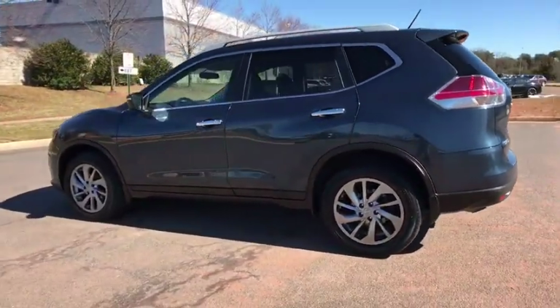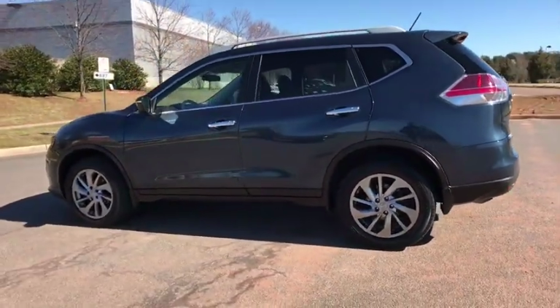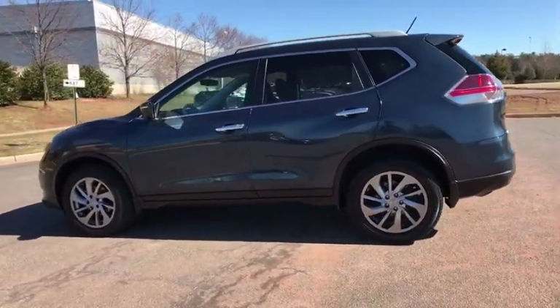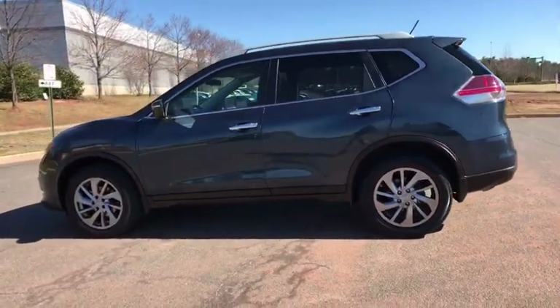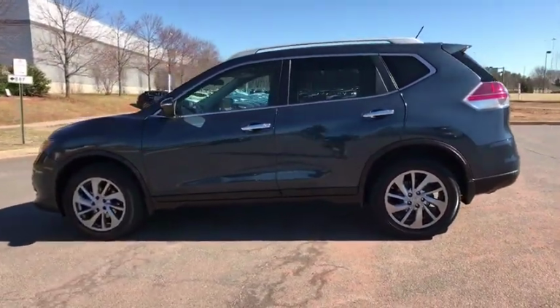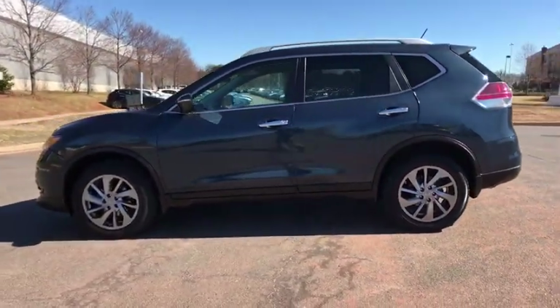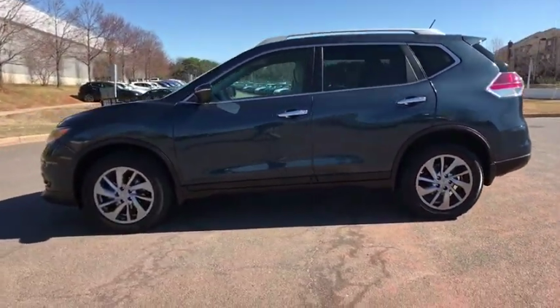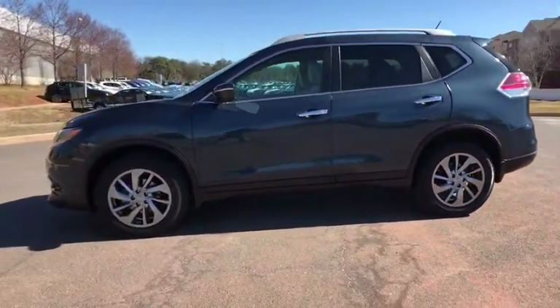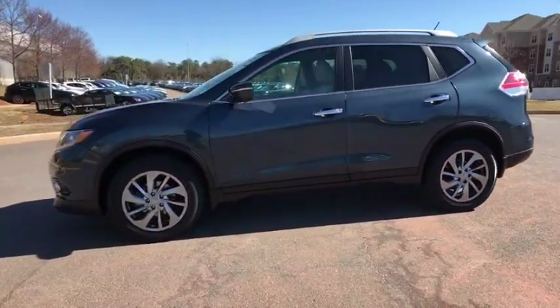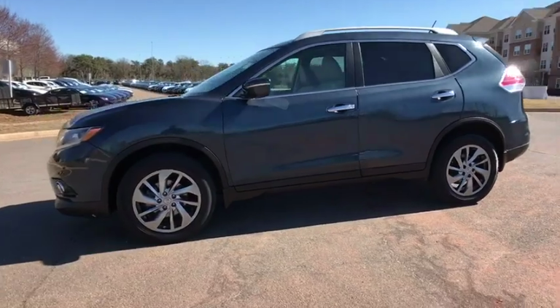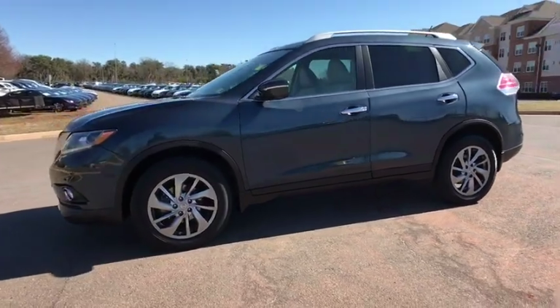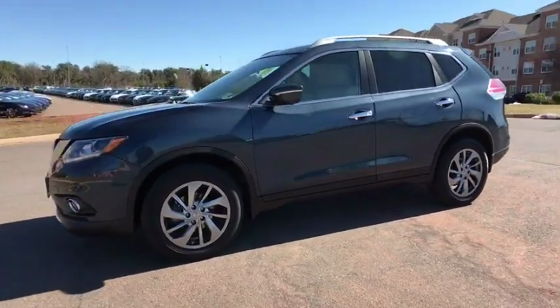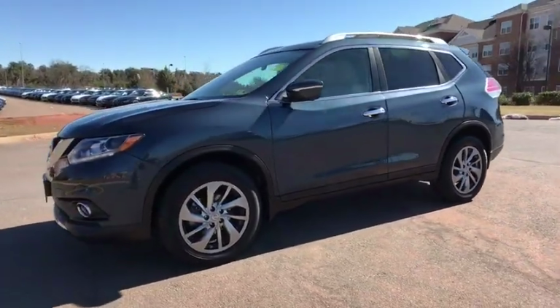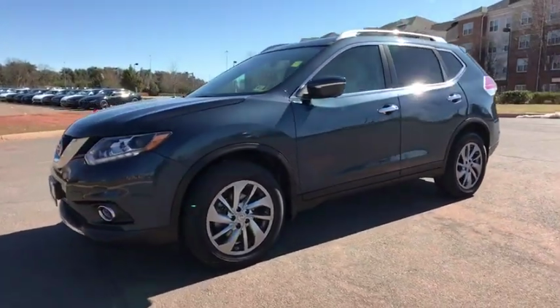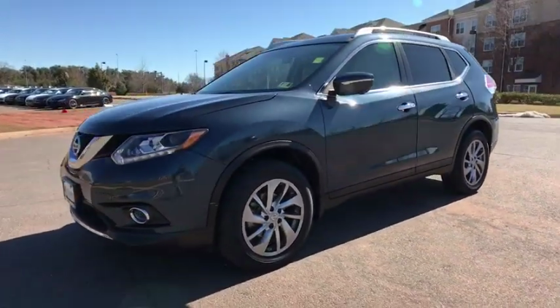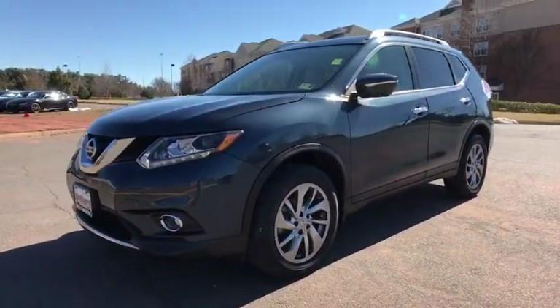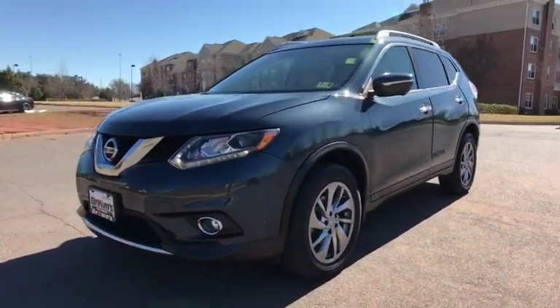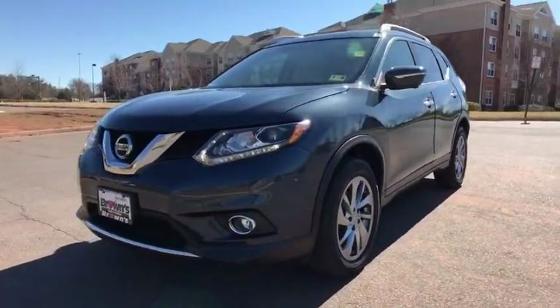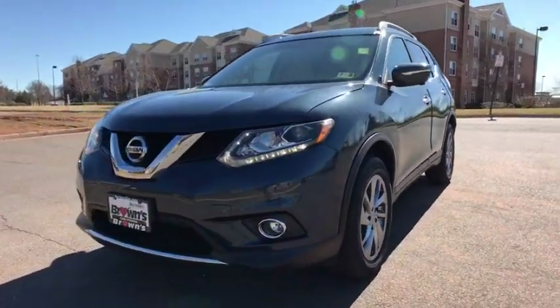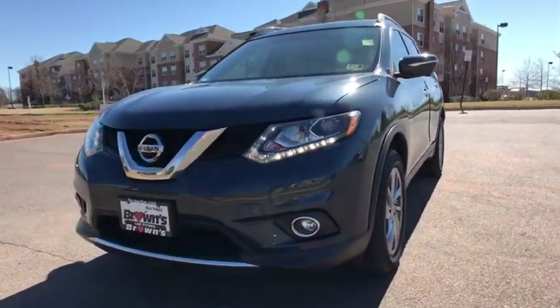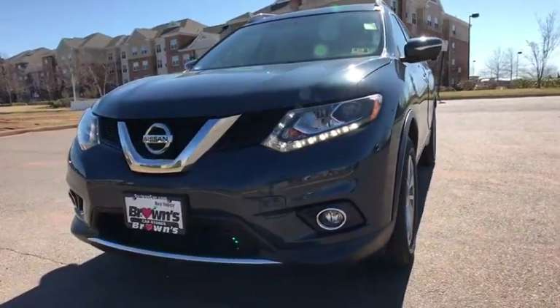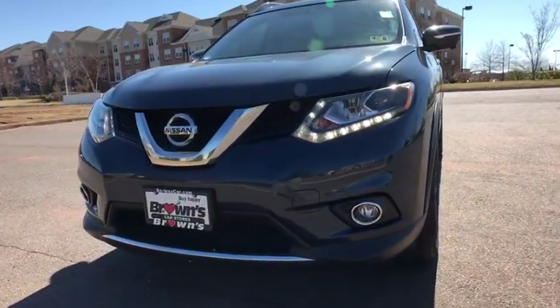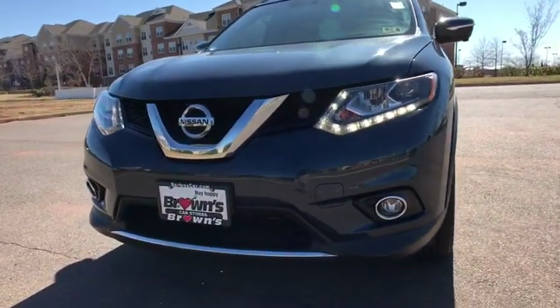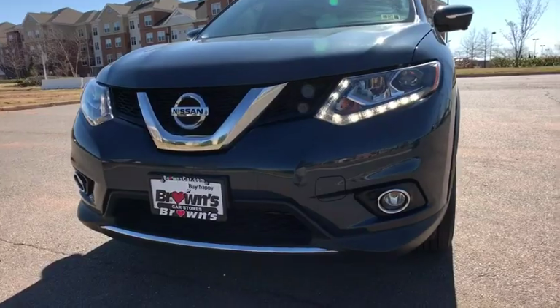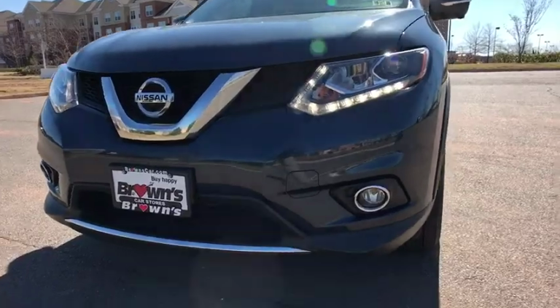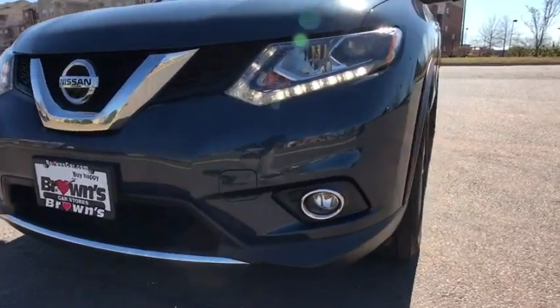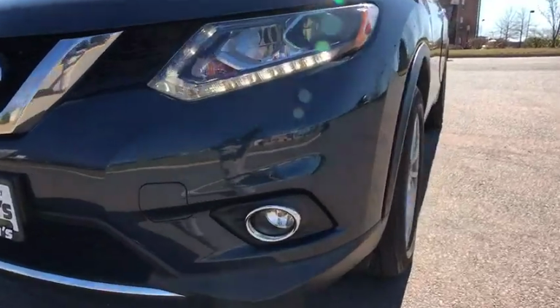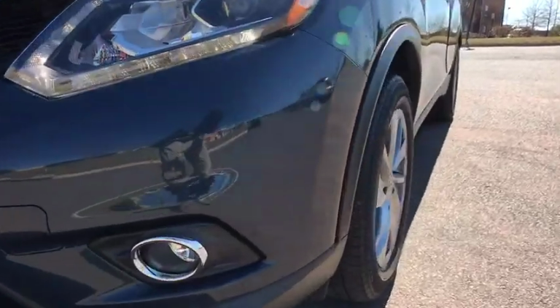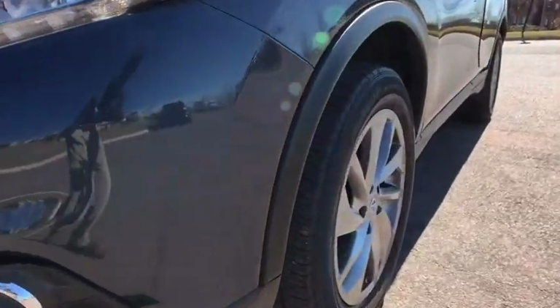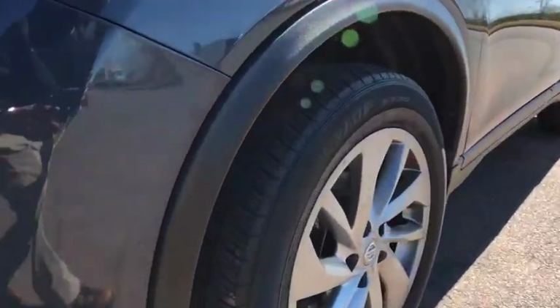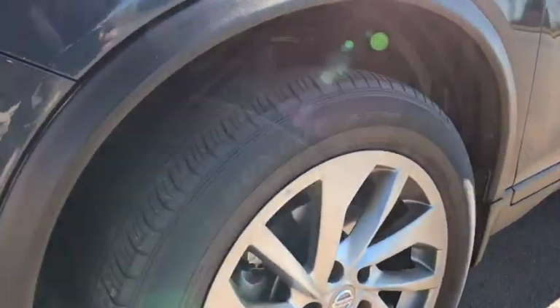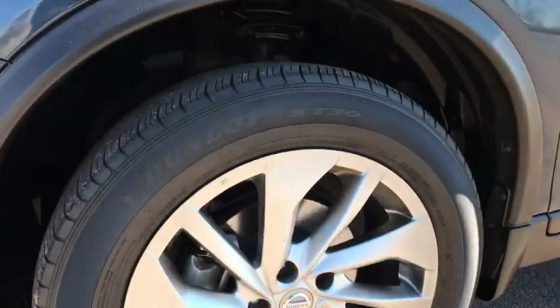Power liftgate, traction control, navigation system, dual airbags, alloy wheels, power steering, four-wheel disc brakes, center armrest, electronic stability control, fog lights.